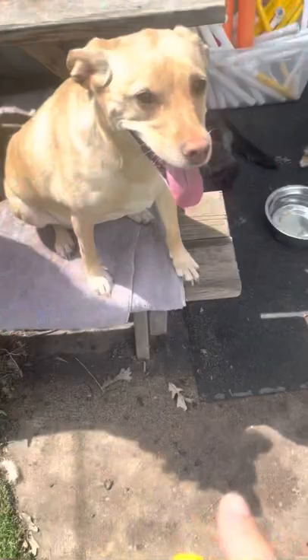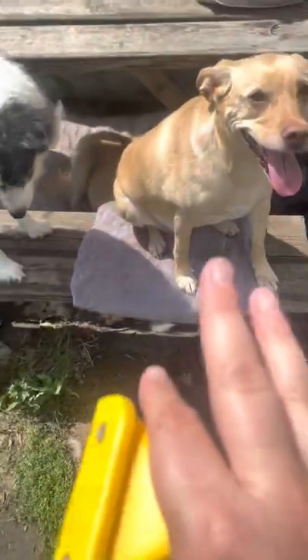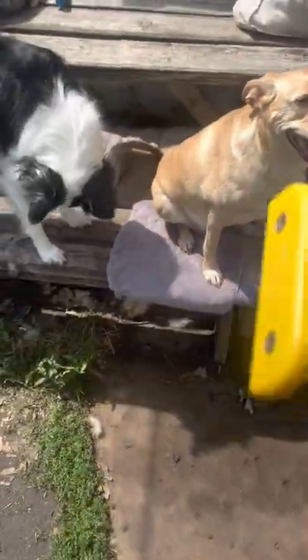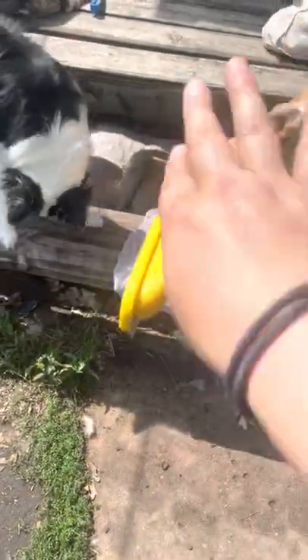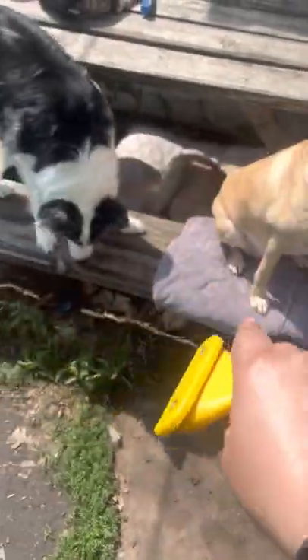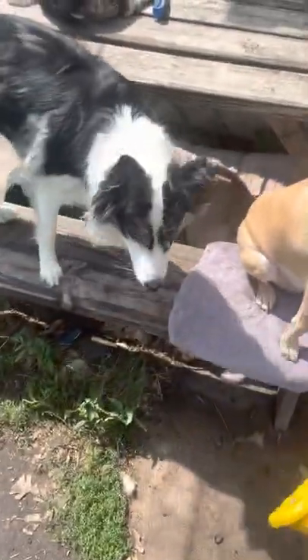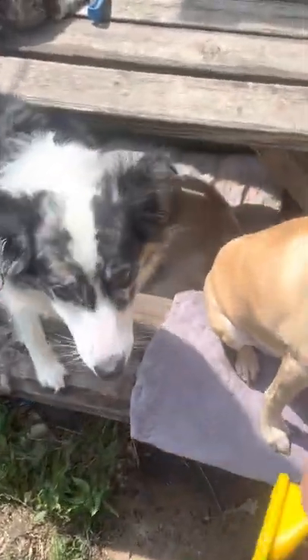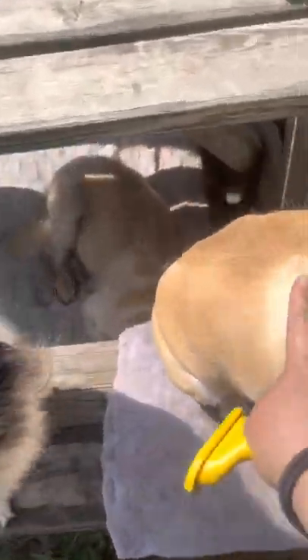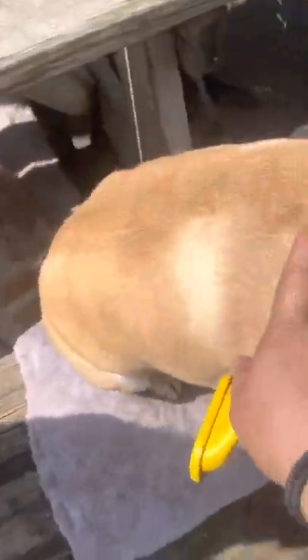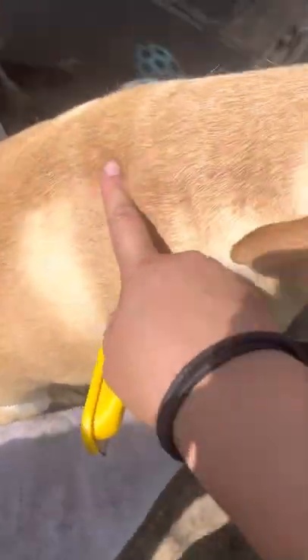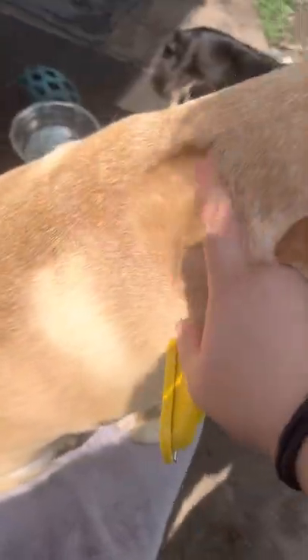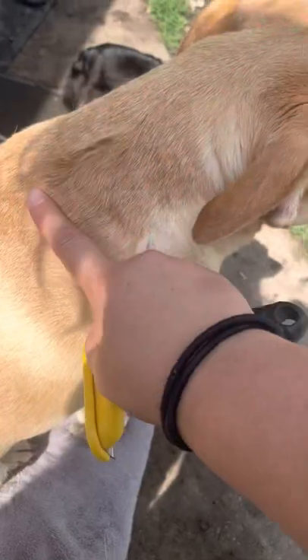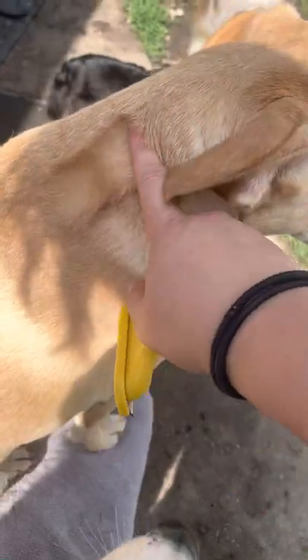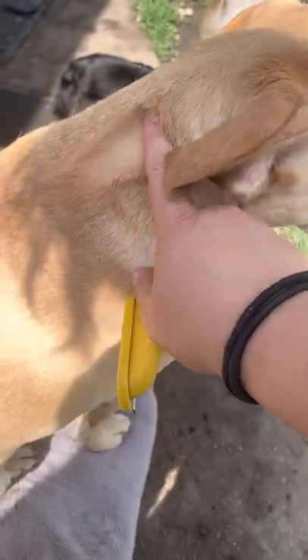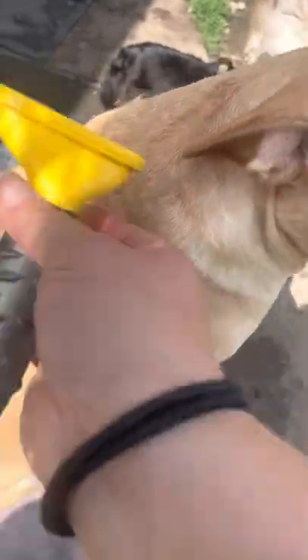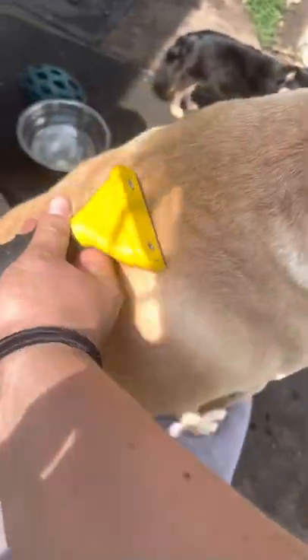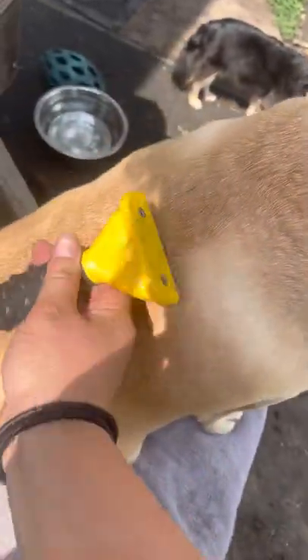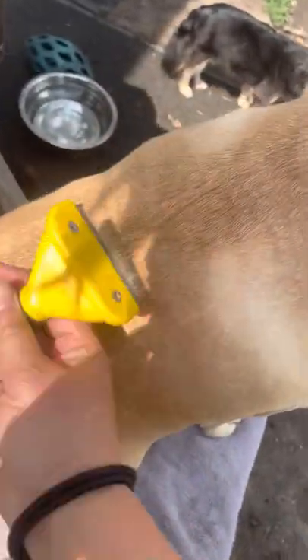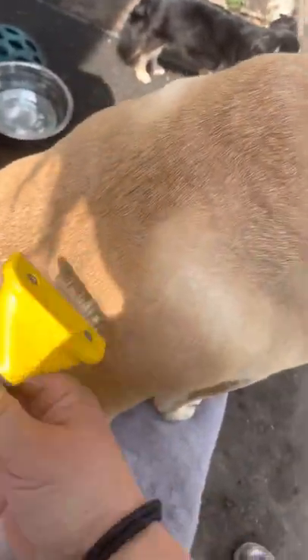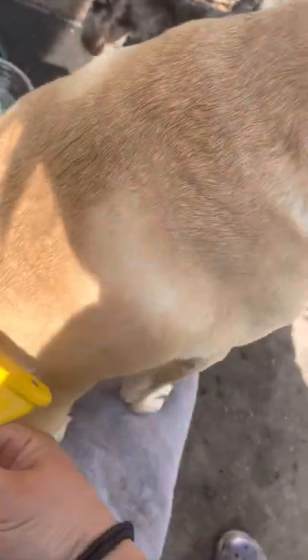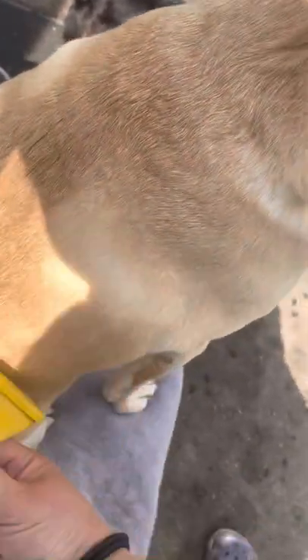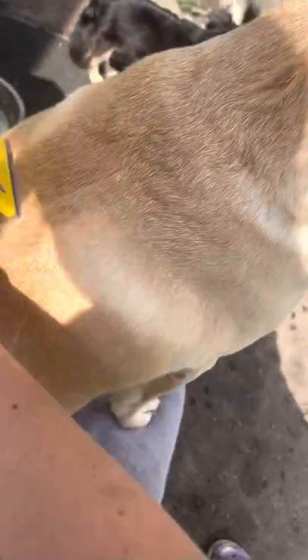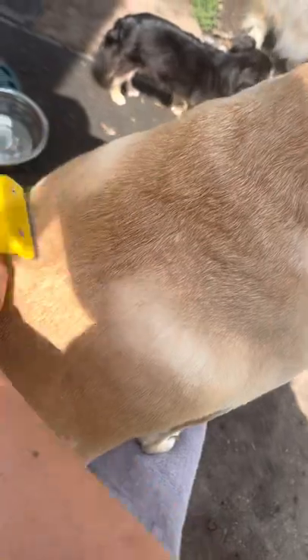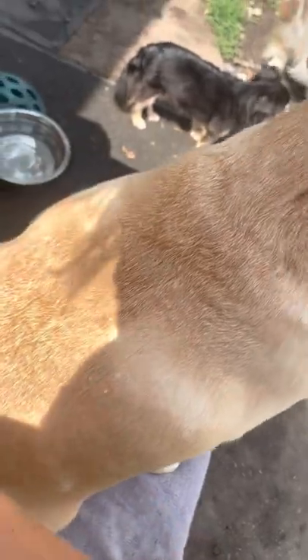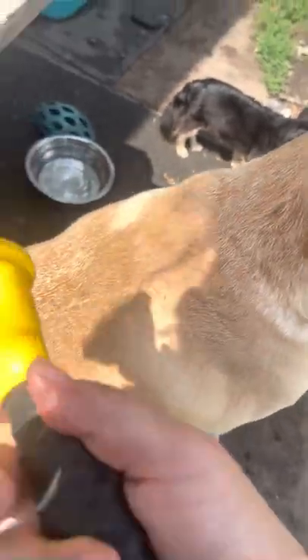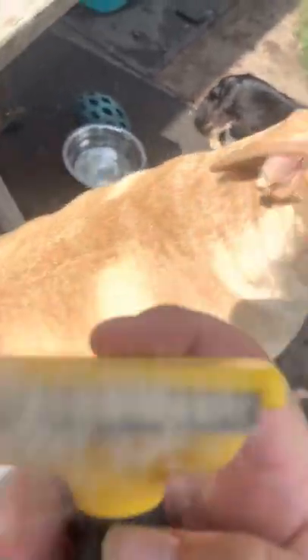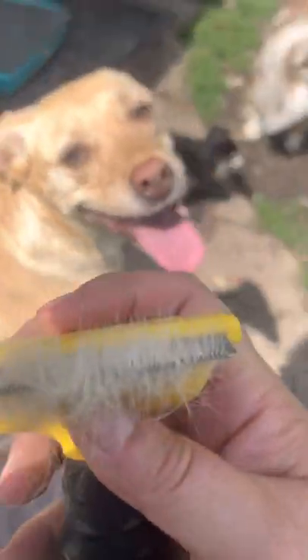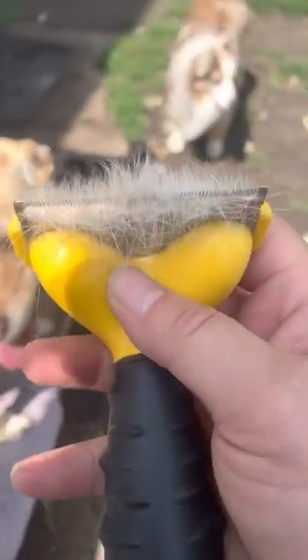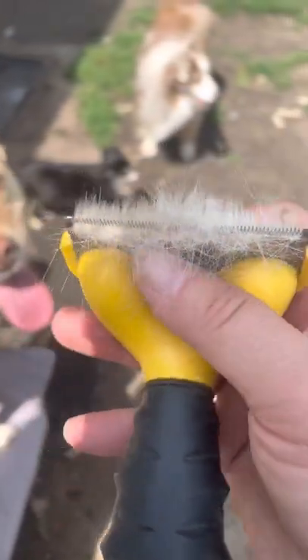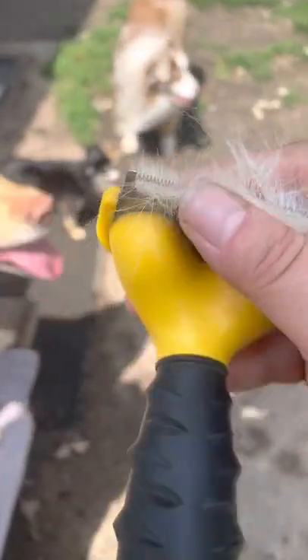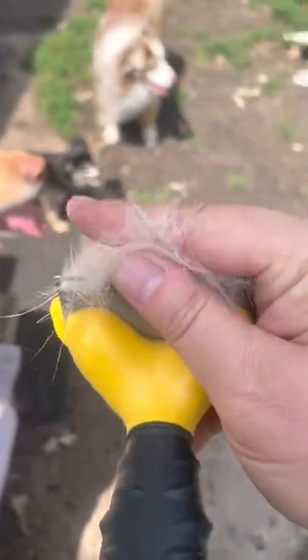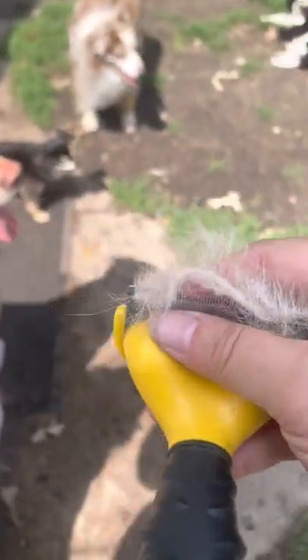And double coat — you have that top coat, this harder layer of fur, right? This stuff here. And then your undercoat — let me get some of it for you — is that floofier stuff that lies underneath those top hairs.